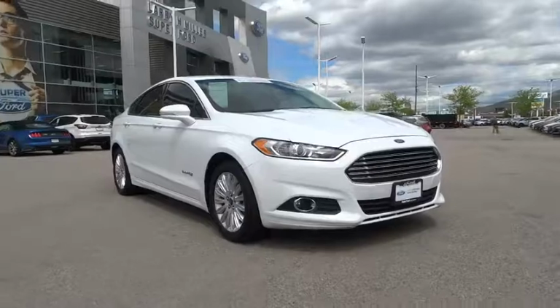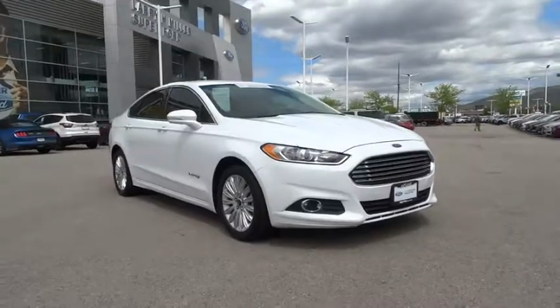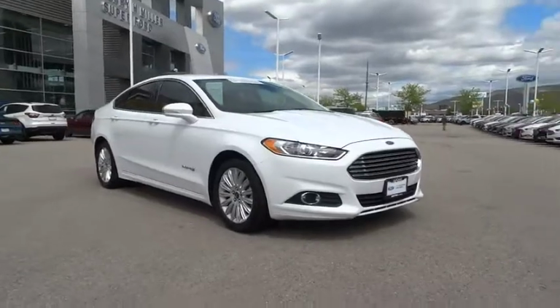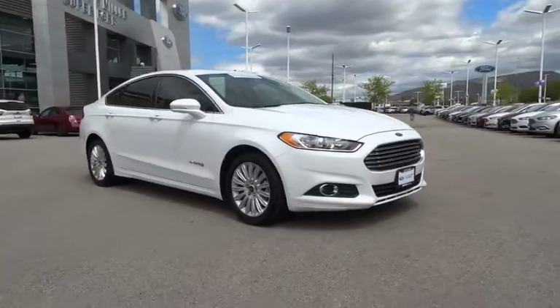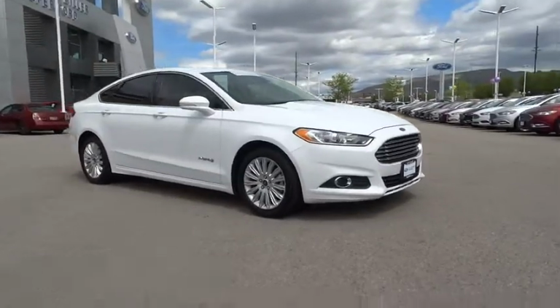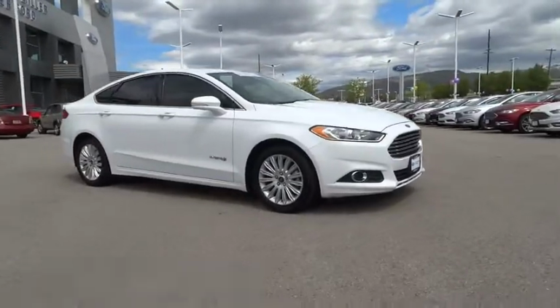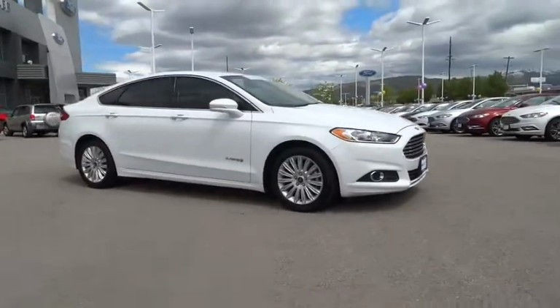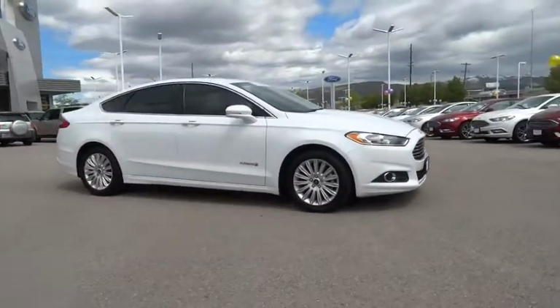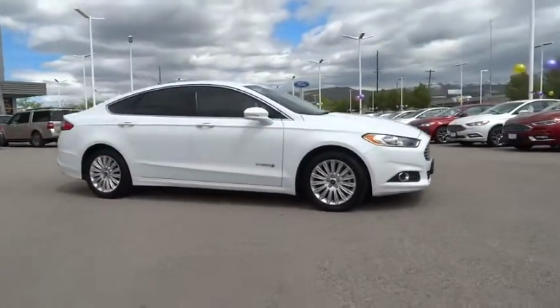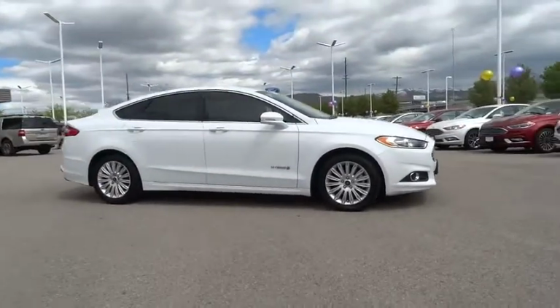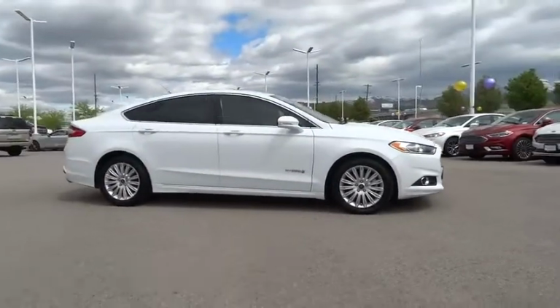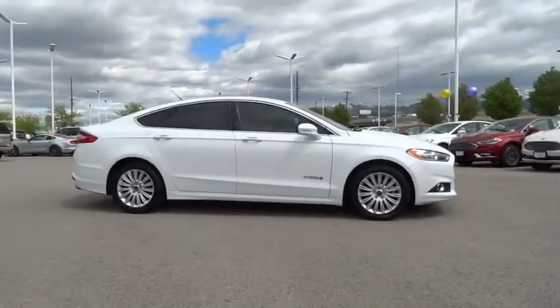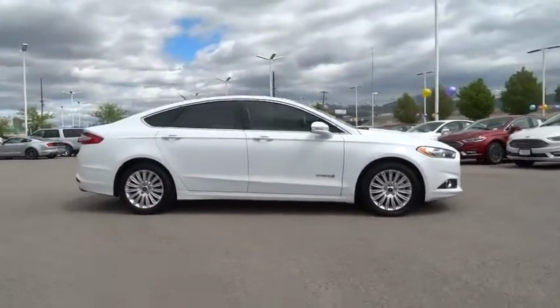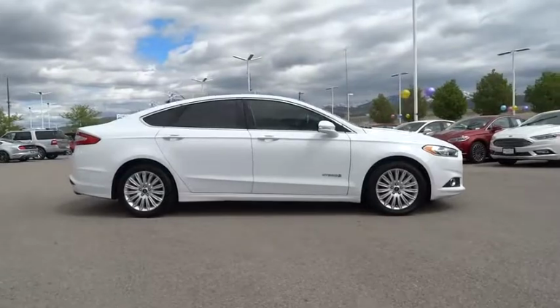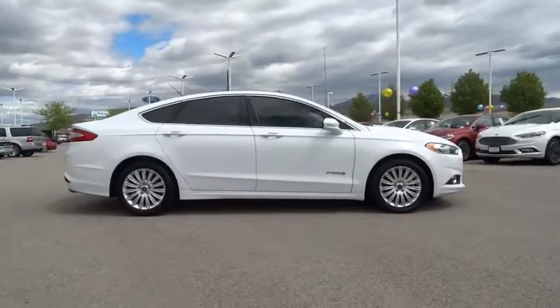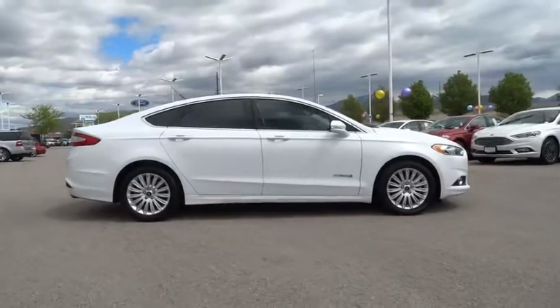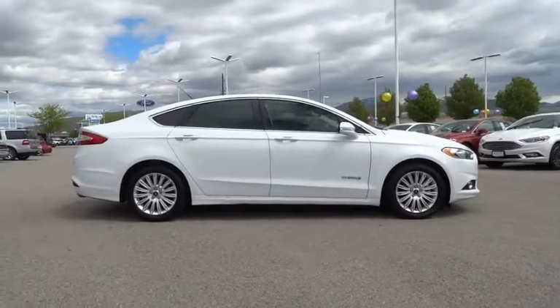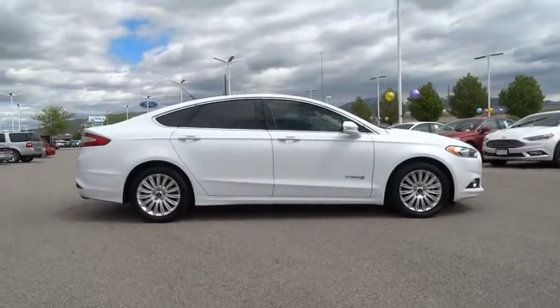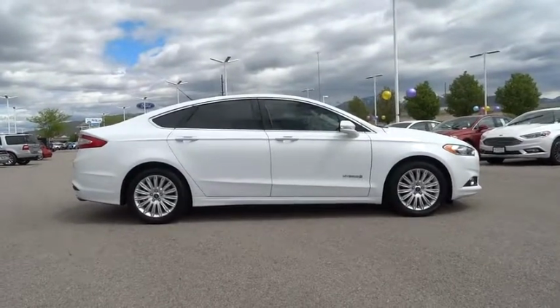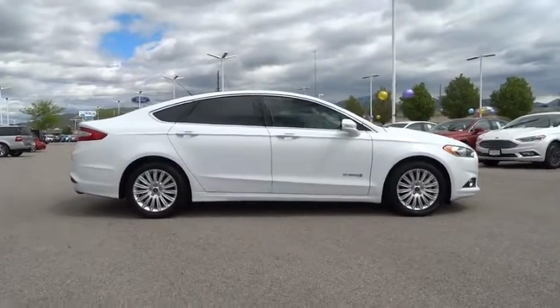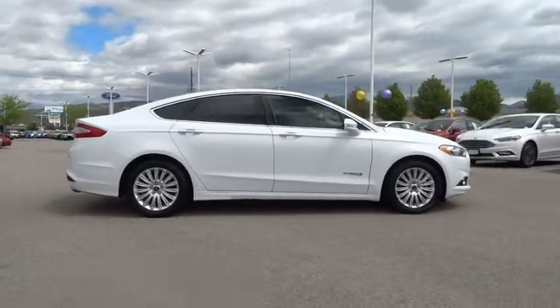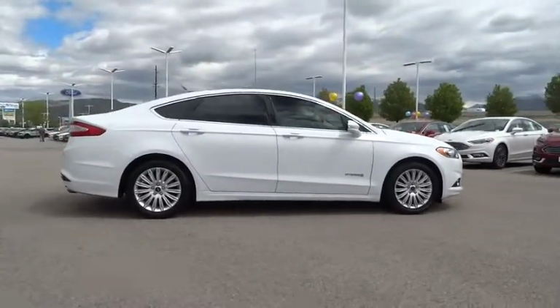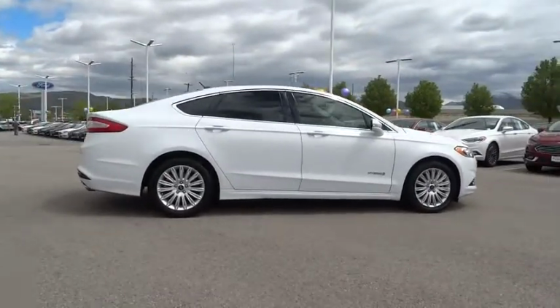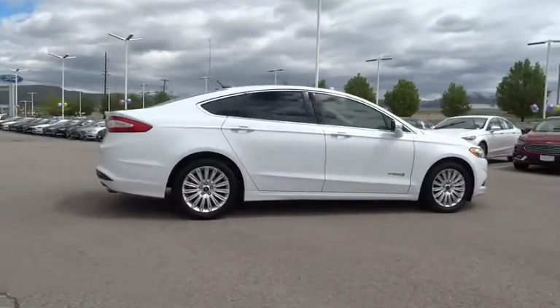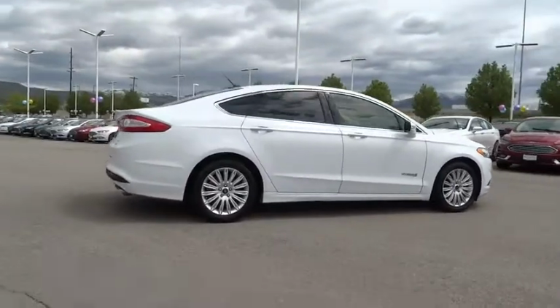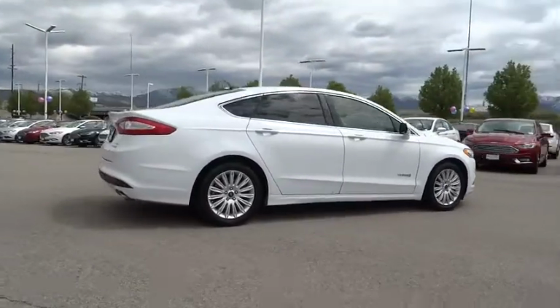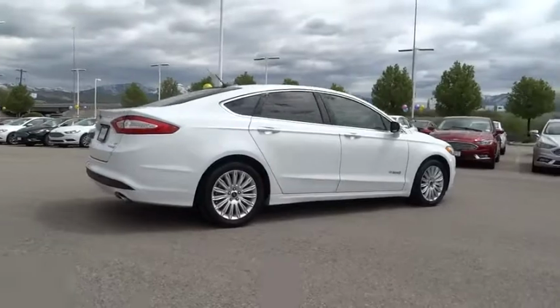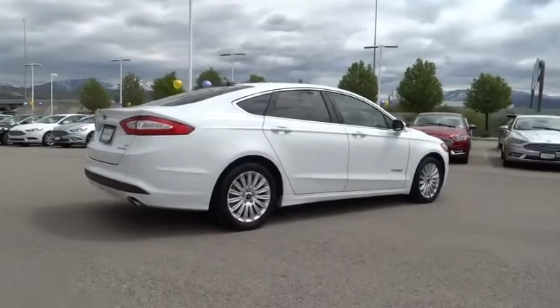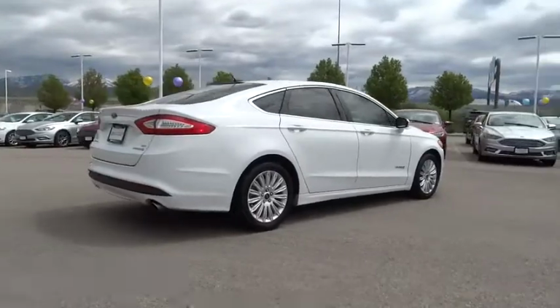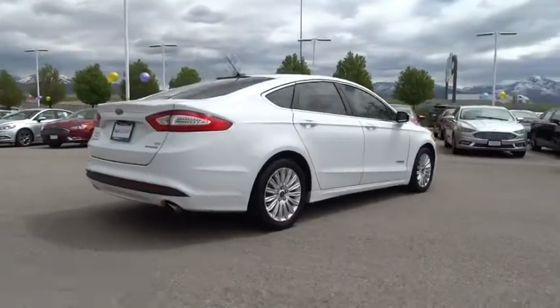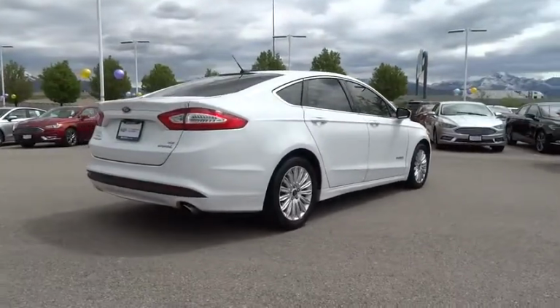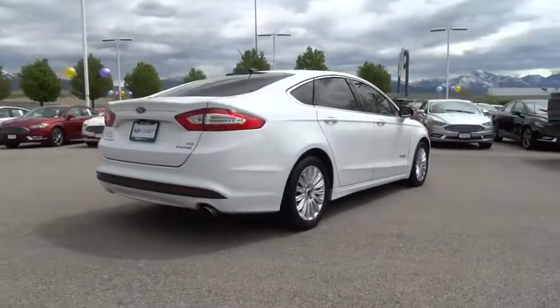The 2013 Ford Fusion. You can have both impressive power and great economy in a Fusion. This vehicle has less than 55,000 miles. Here are some of this vehicle's great options.